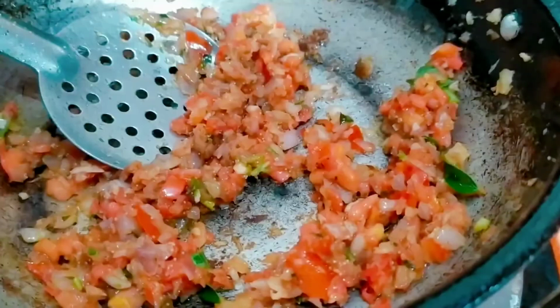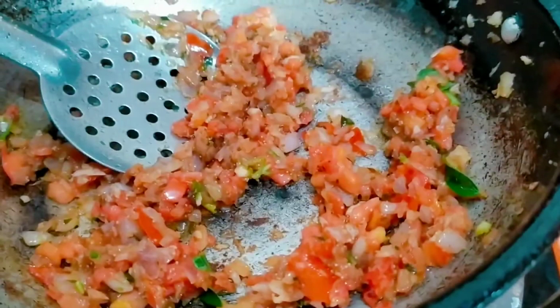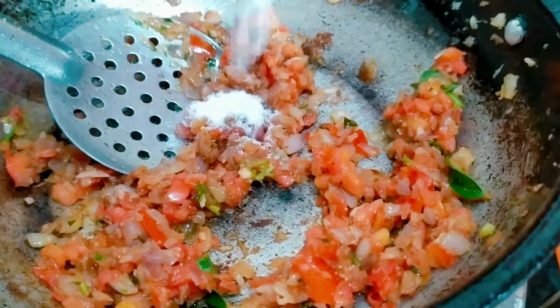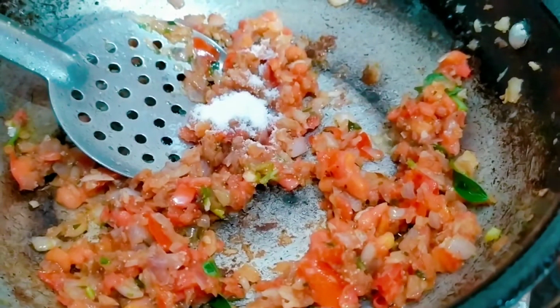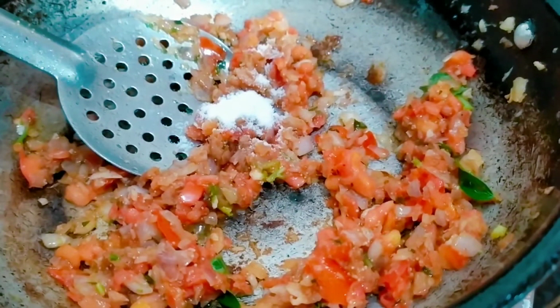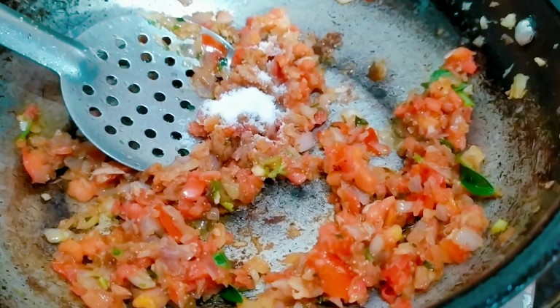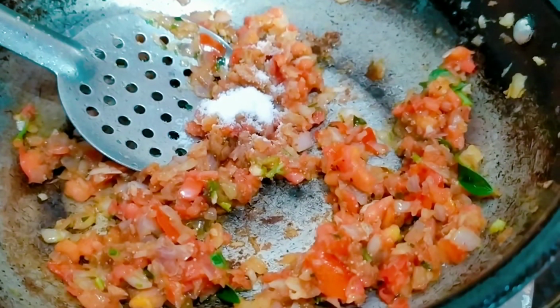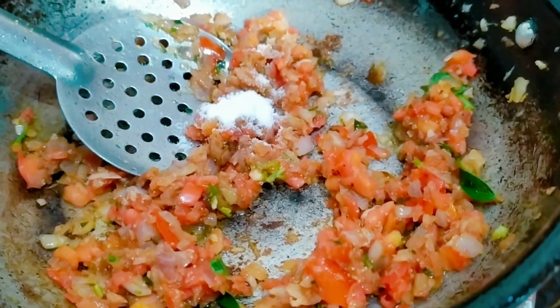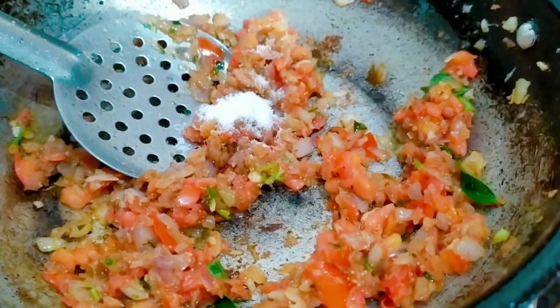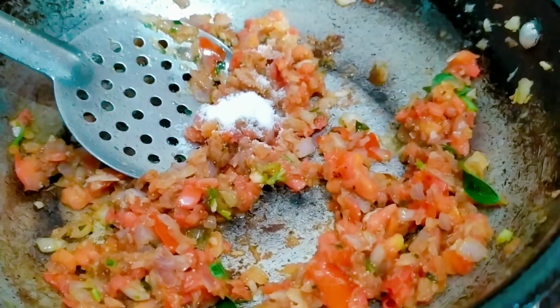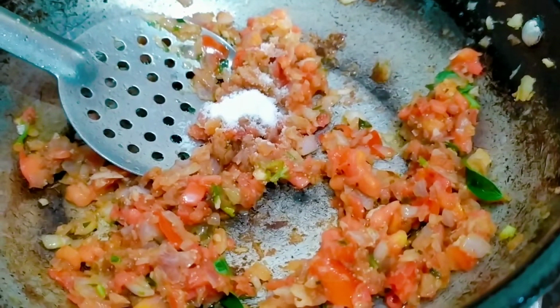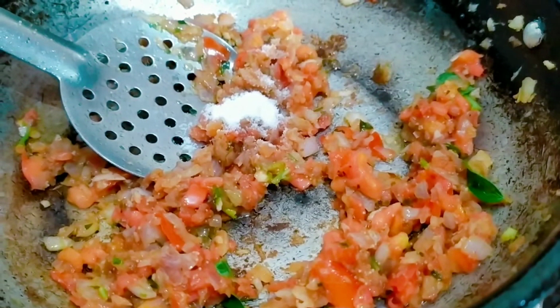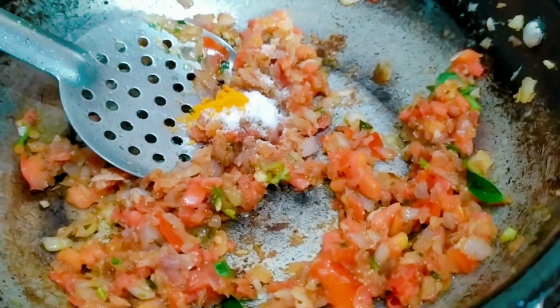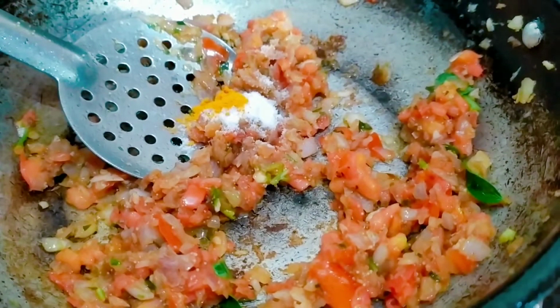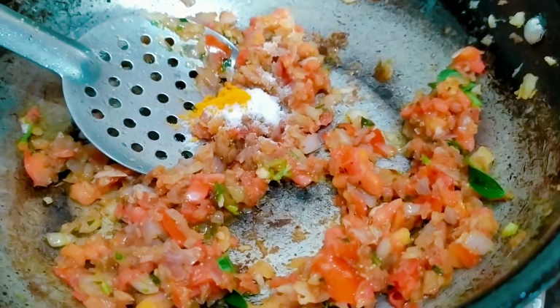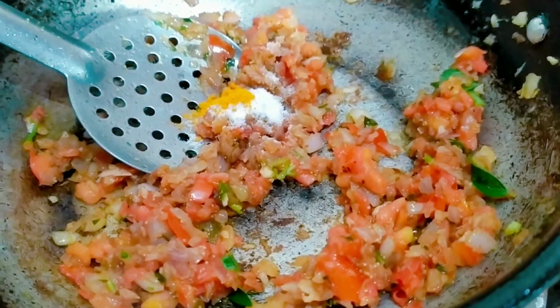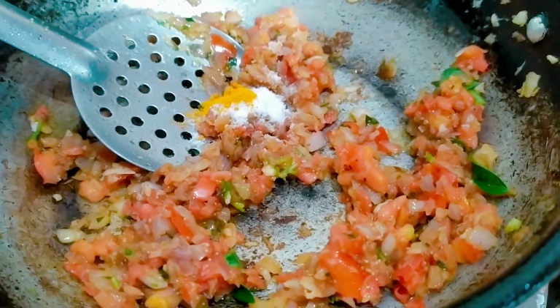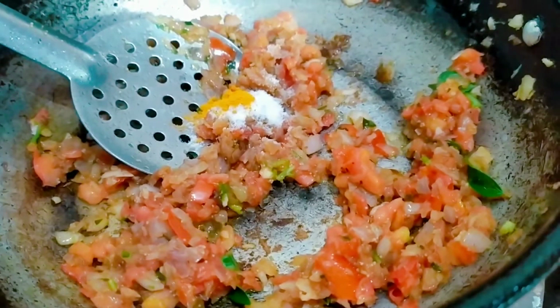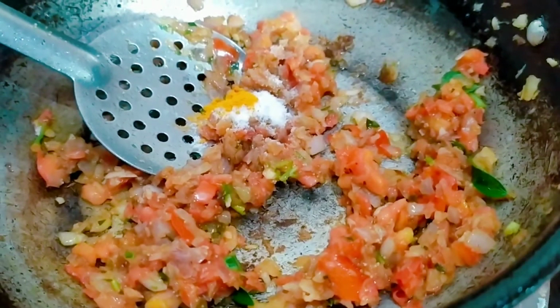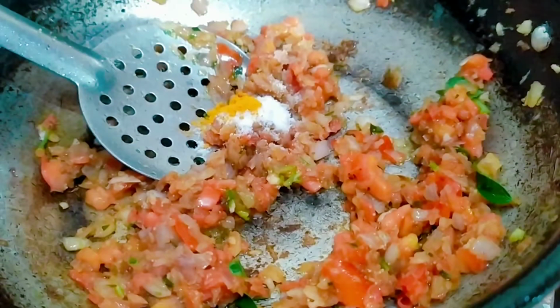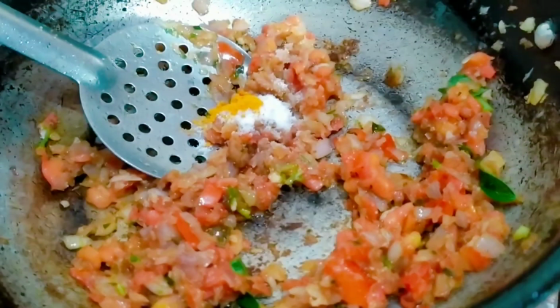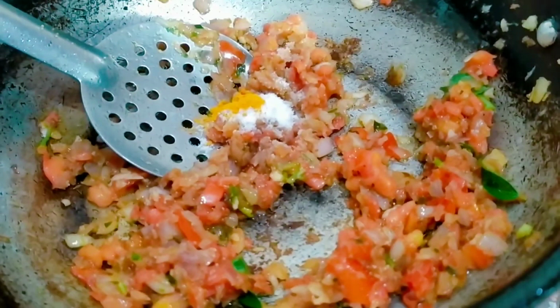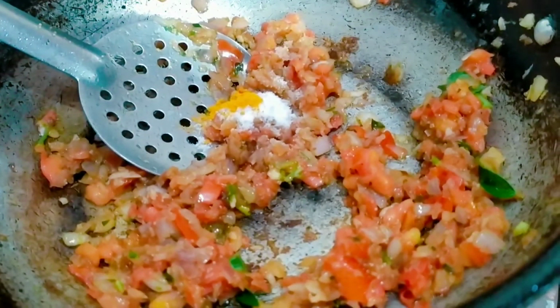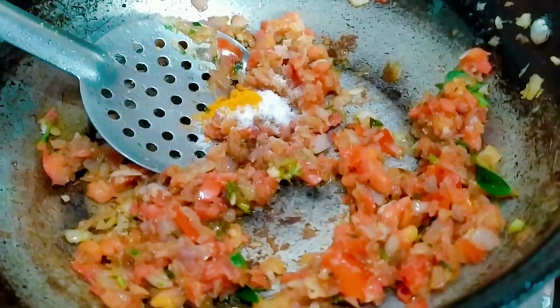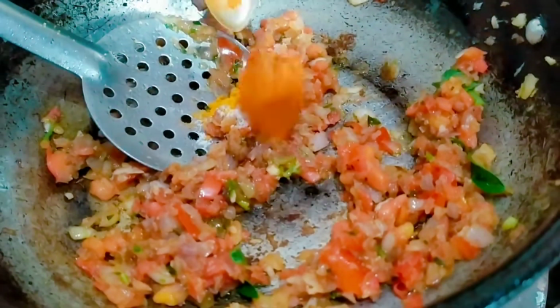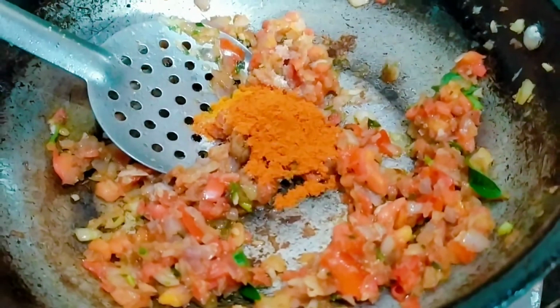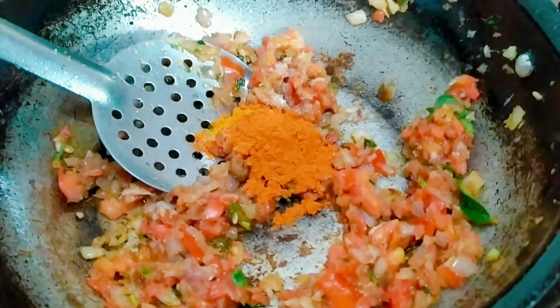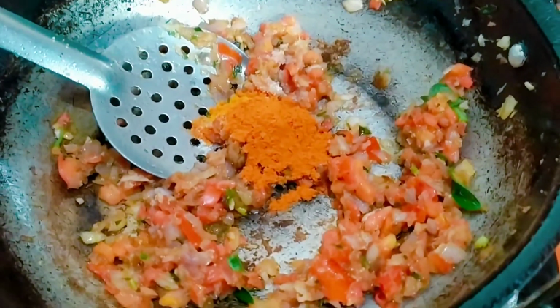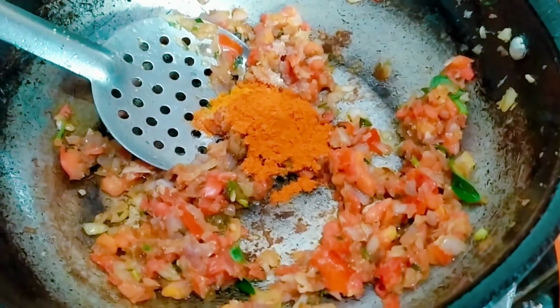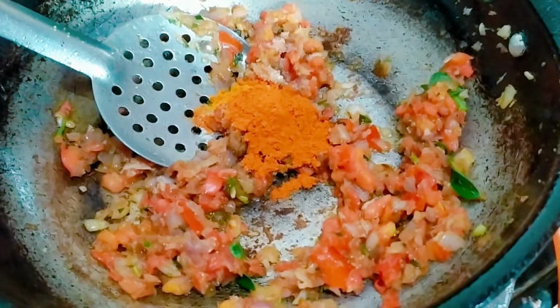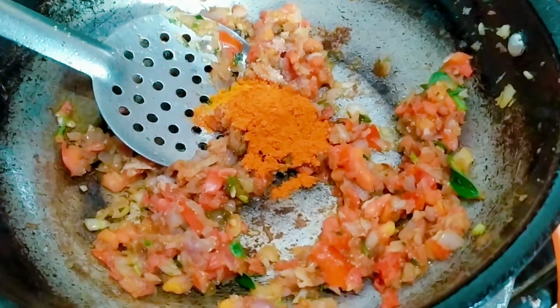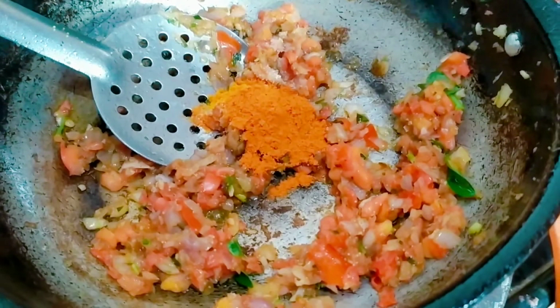Add 1 teaspoon of spices, then 2 teaspoons.